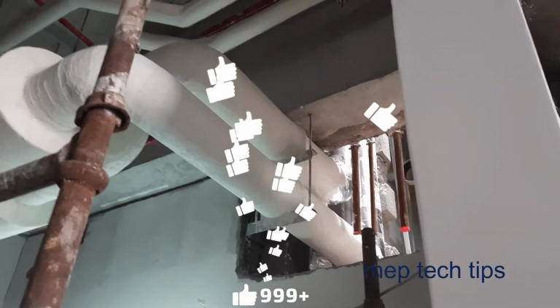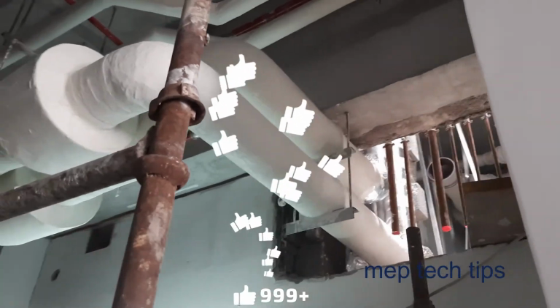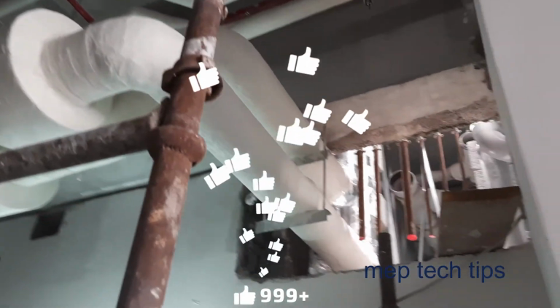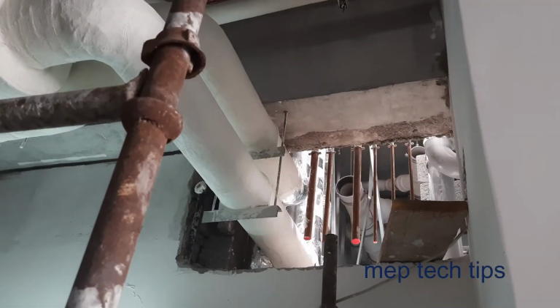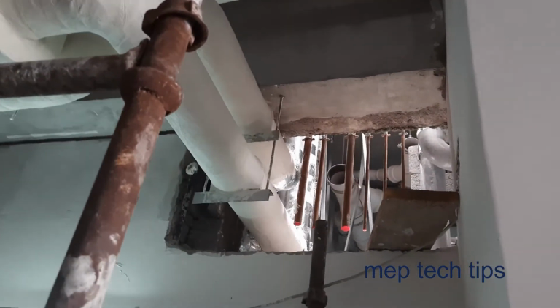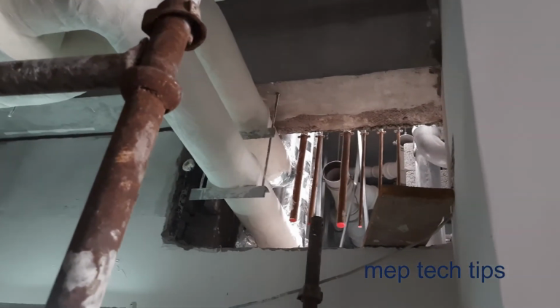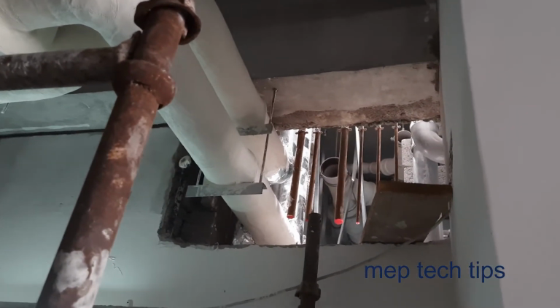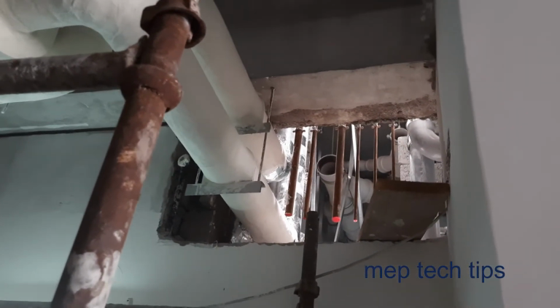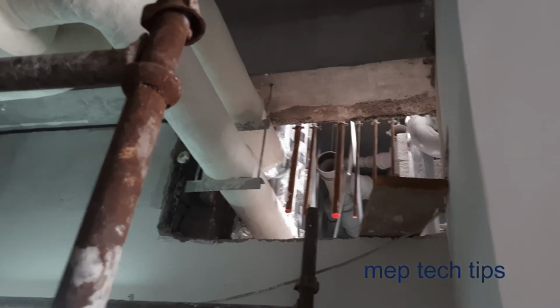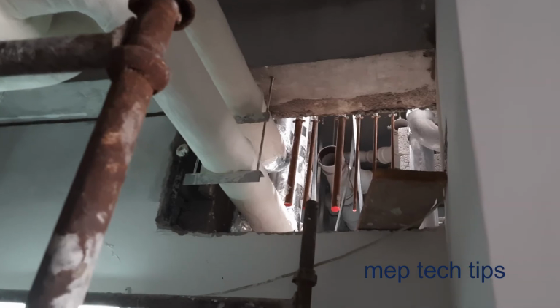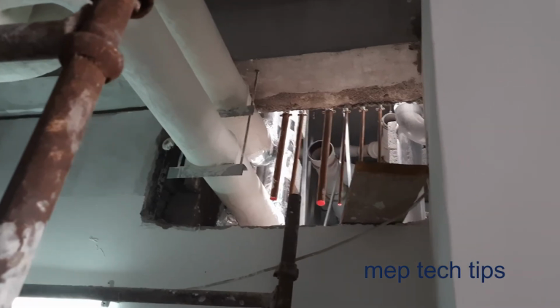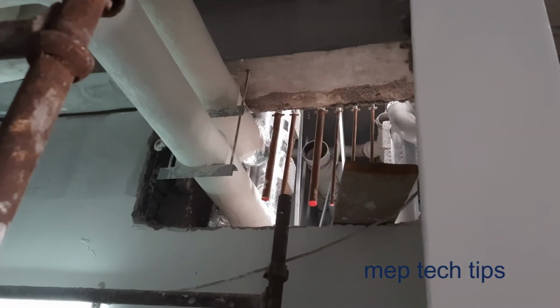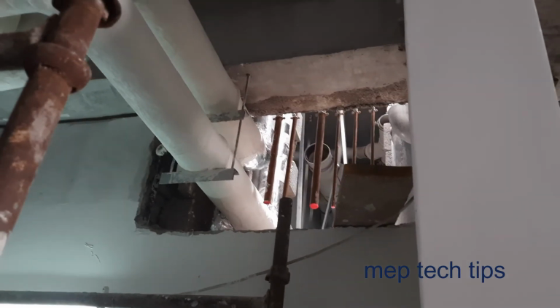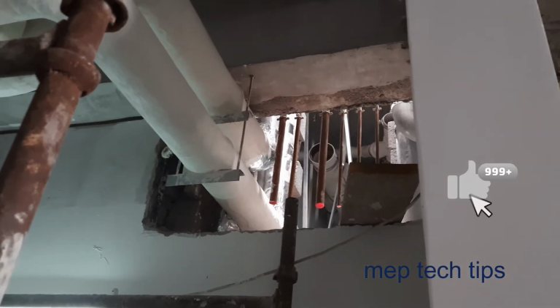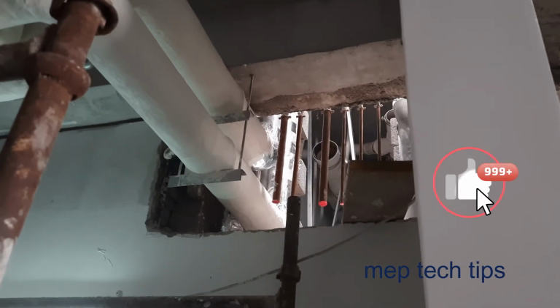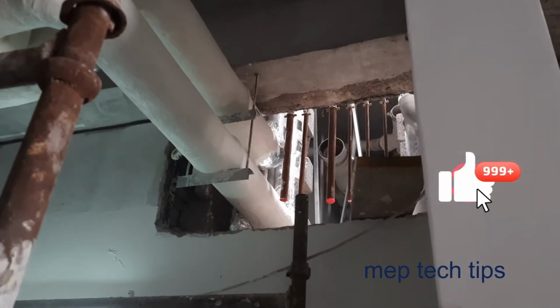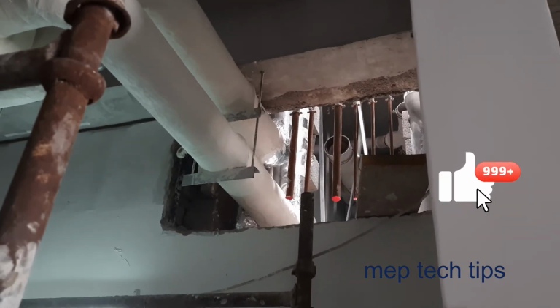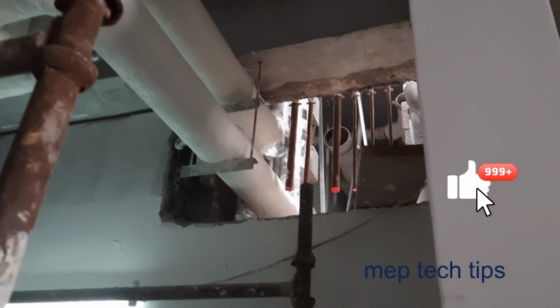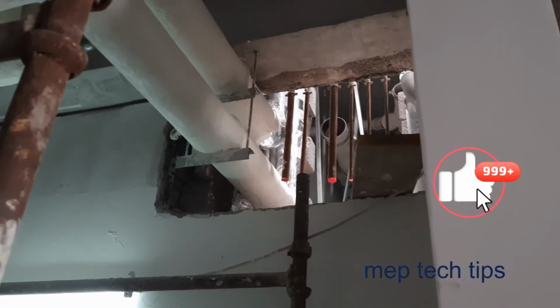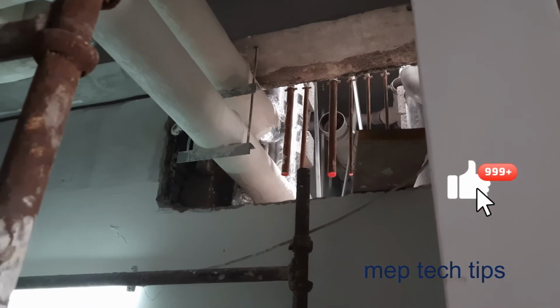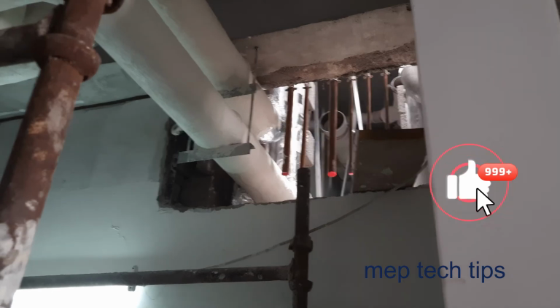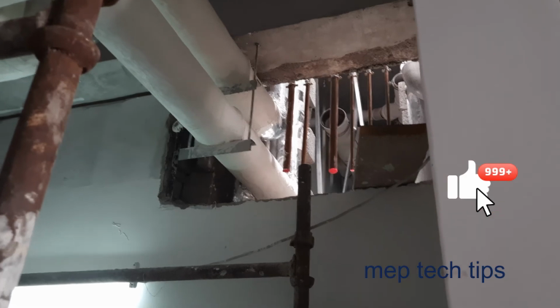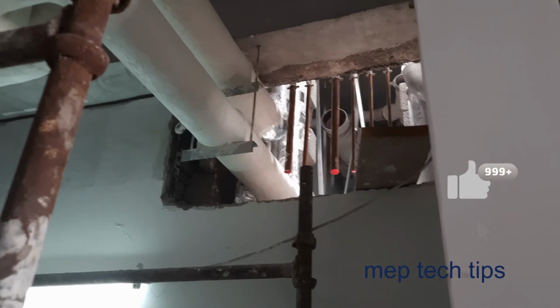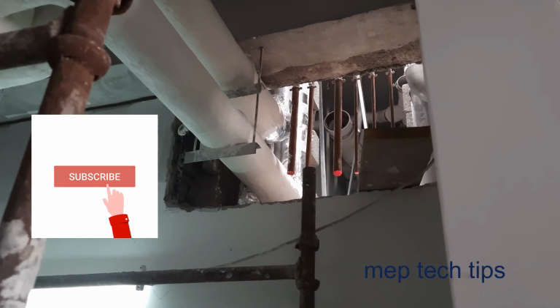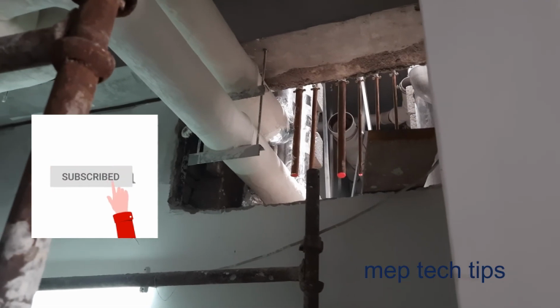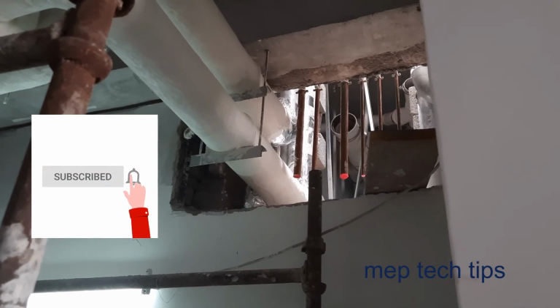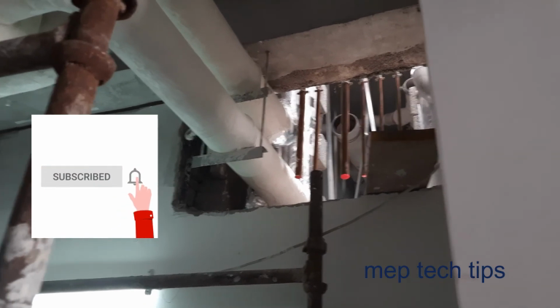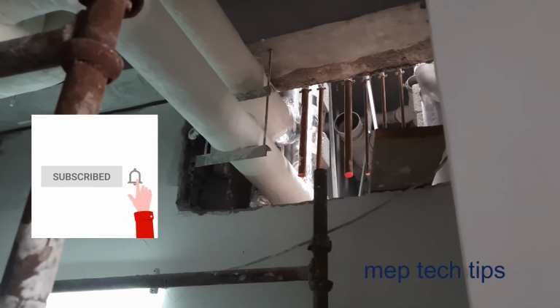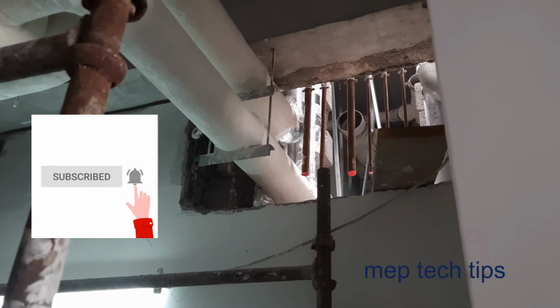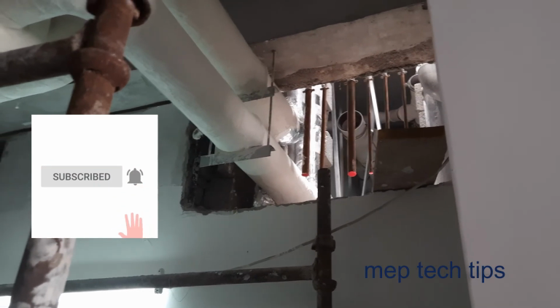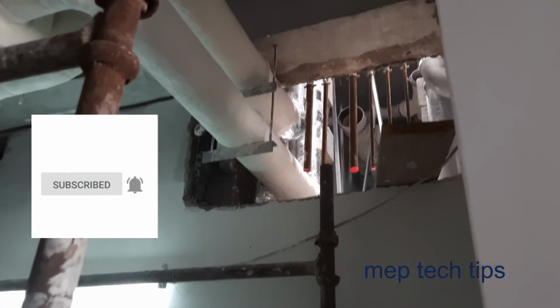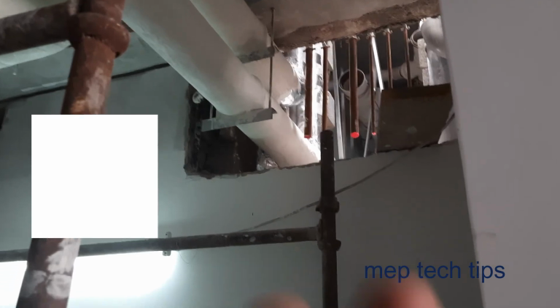Inshallah, I will update you as we are progressing at site. Guys, please share my channel, subscribe, and comment — I am waiting for comments. We will meet you in the next video. Assalamu alaikum.